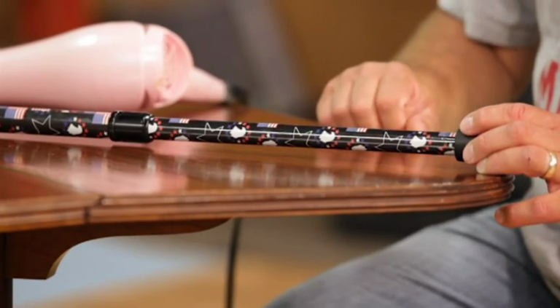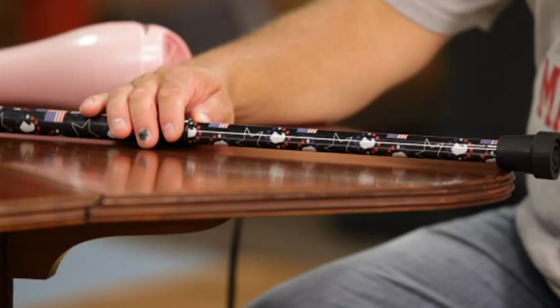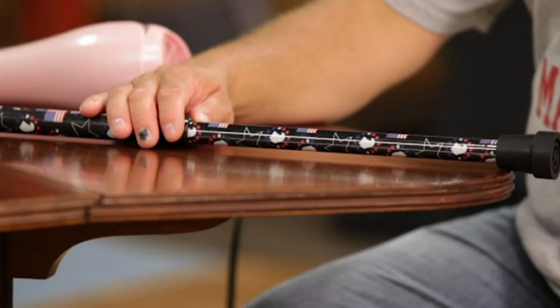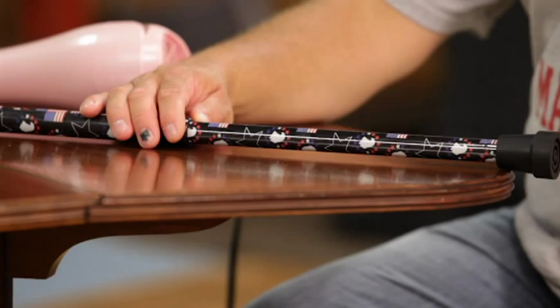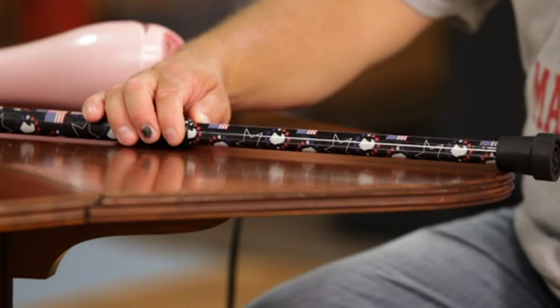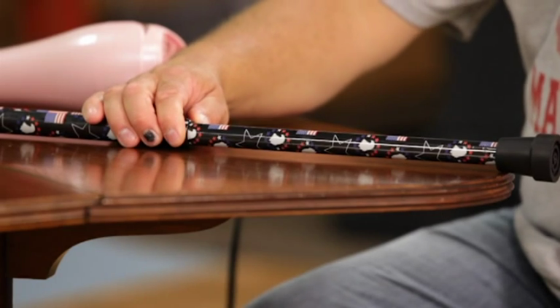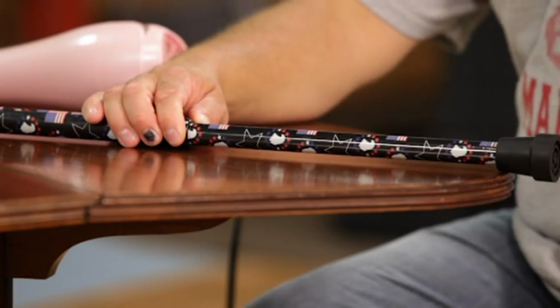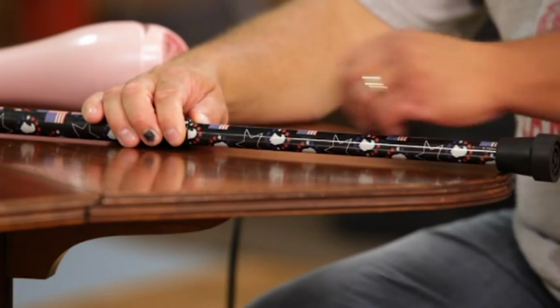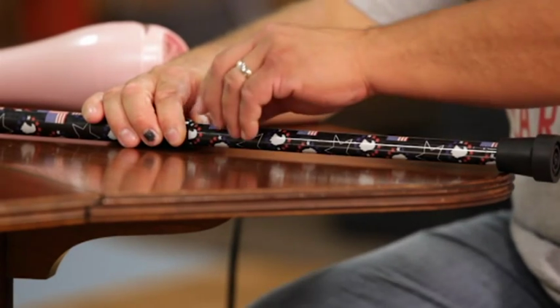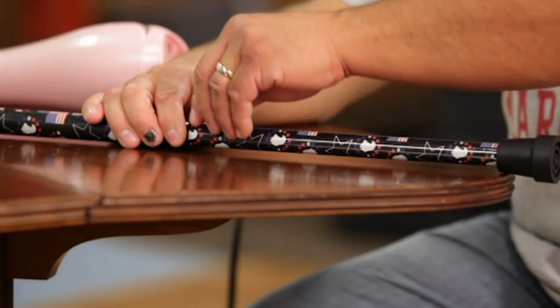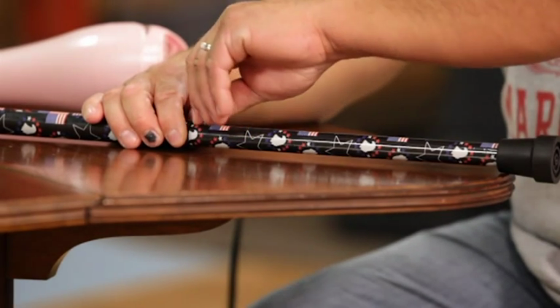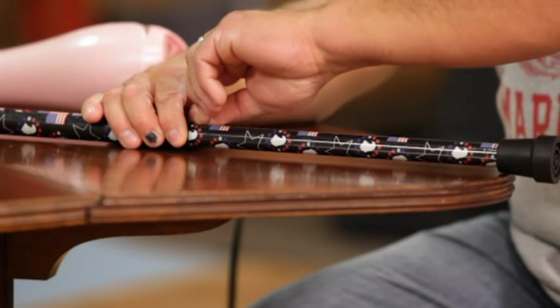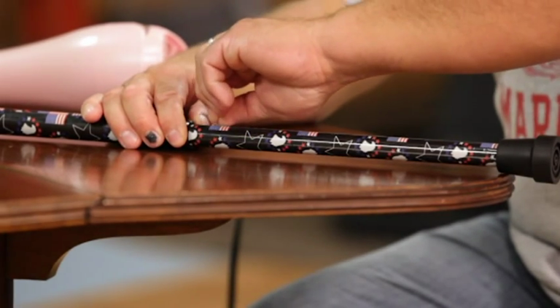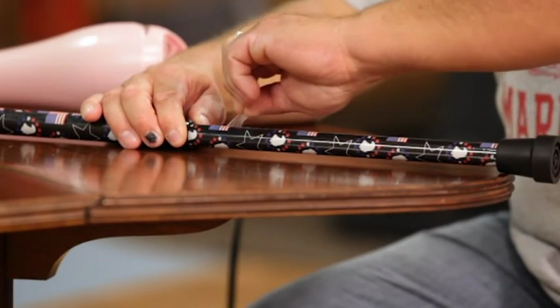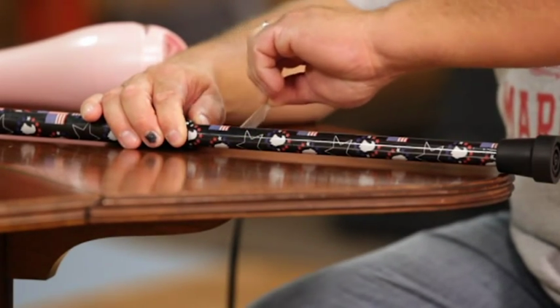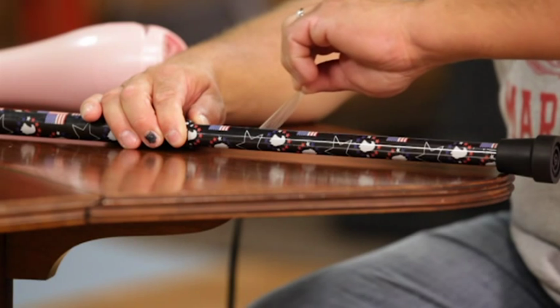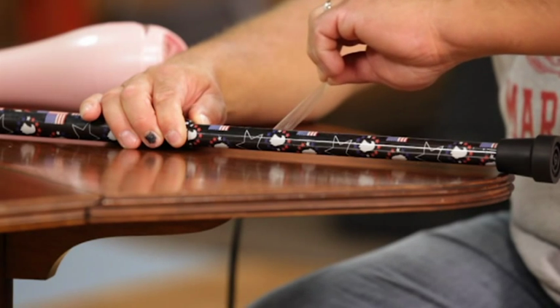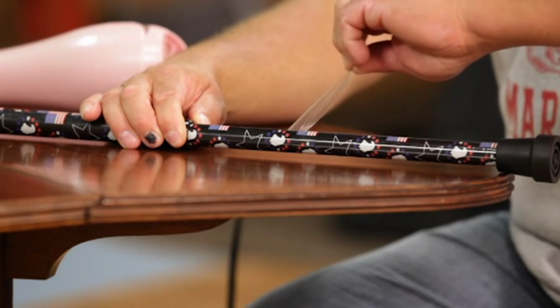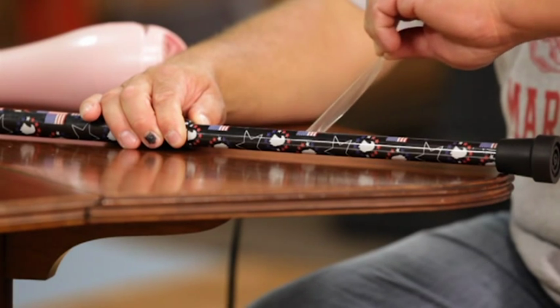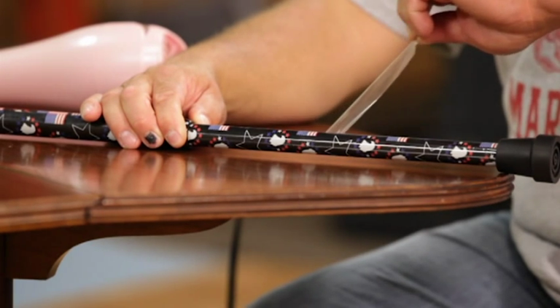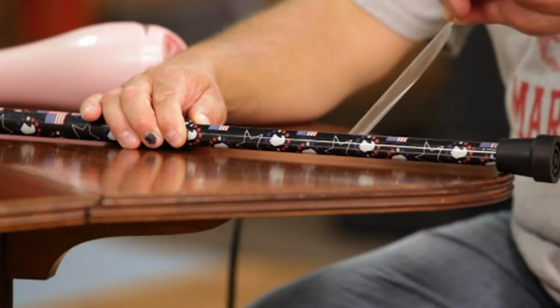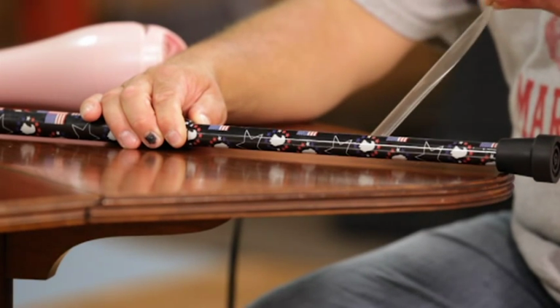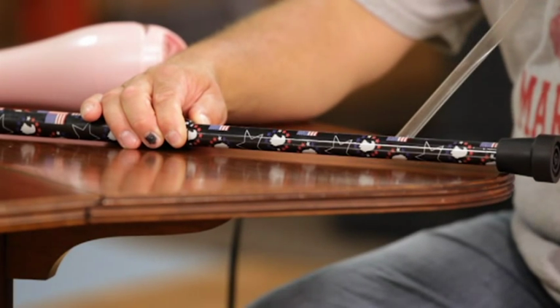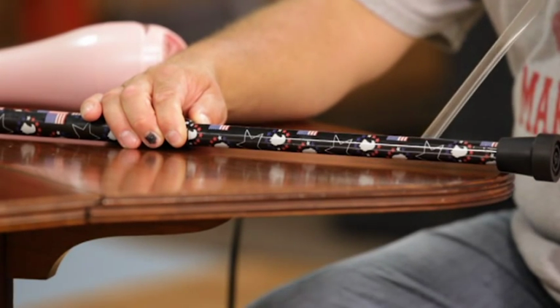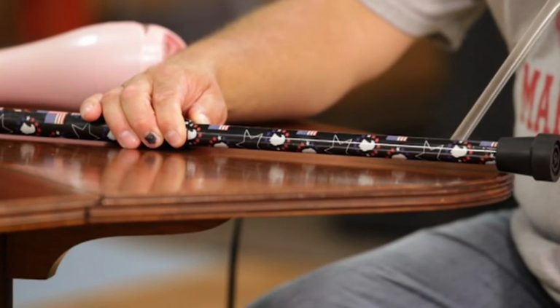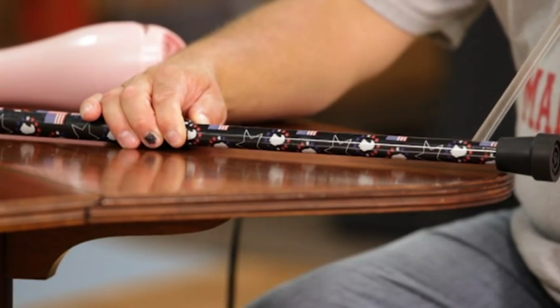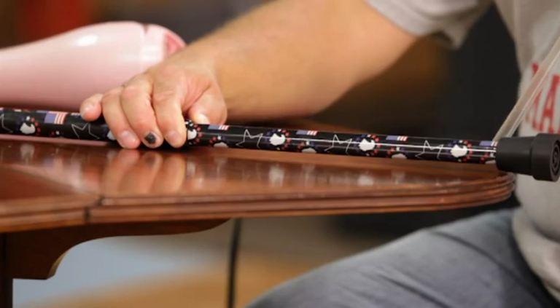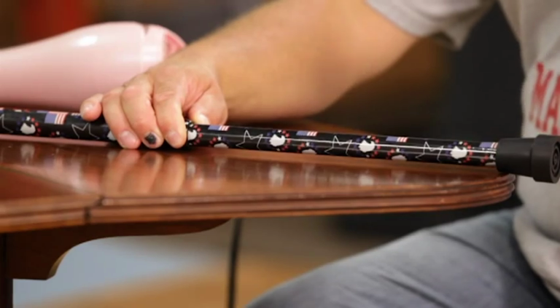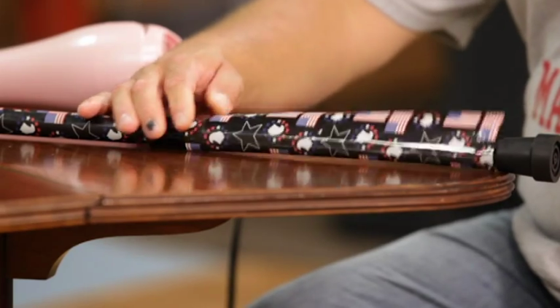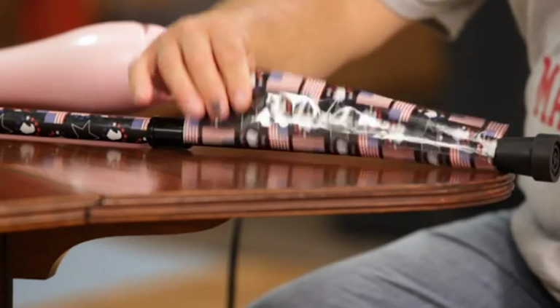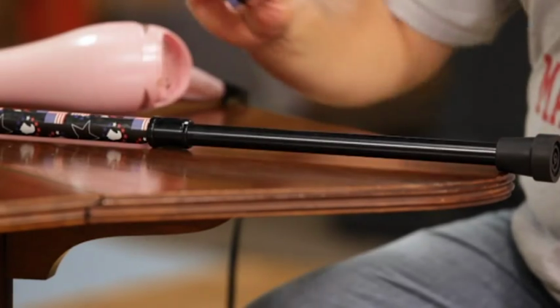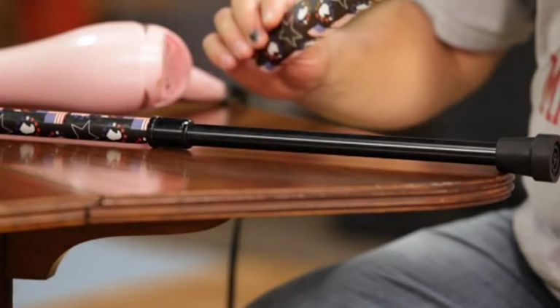You can easily remove Shrink-ins when you are ready to change your design. Shrink-ins will release quickly and will leave no sticky residue behind. And remember, you can save Shrink-ins and reapply them later if you wish.